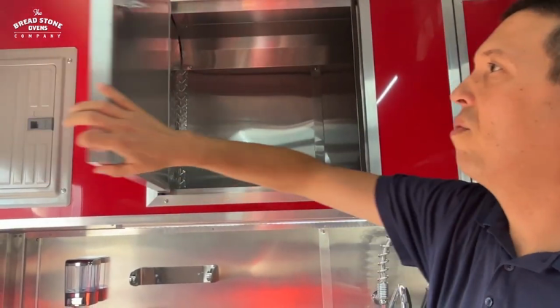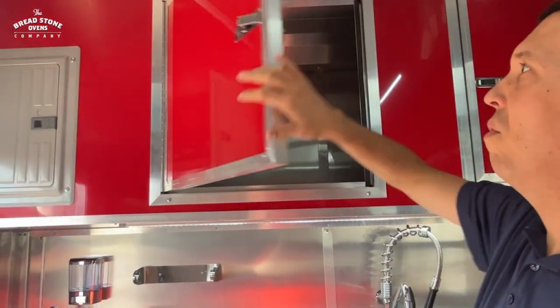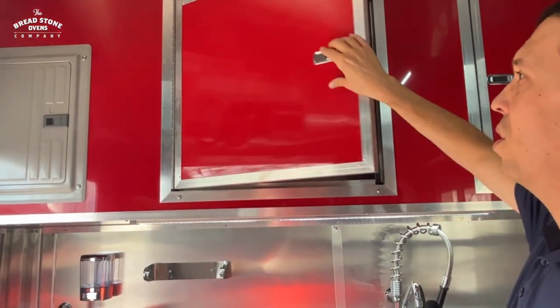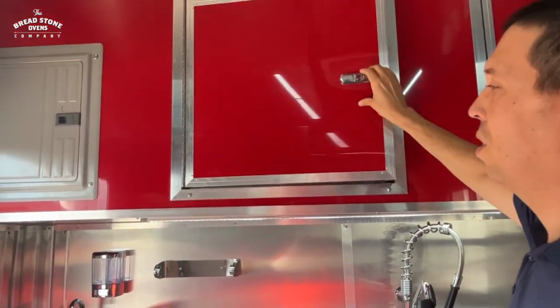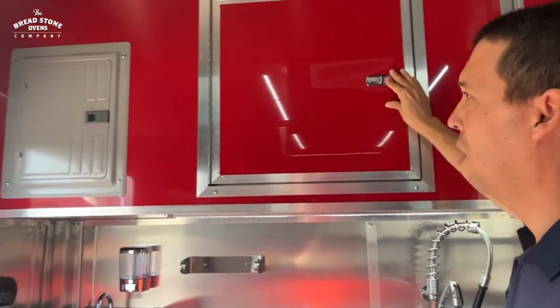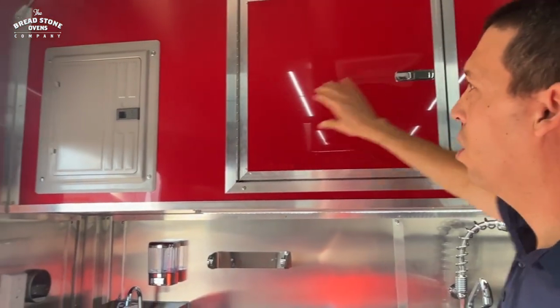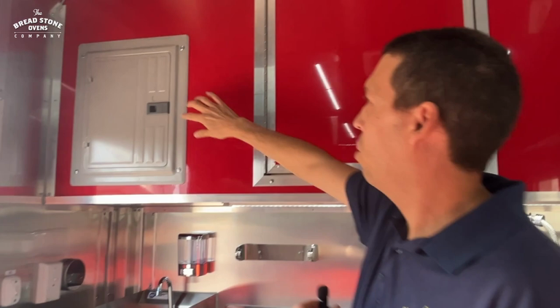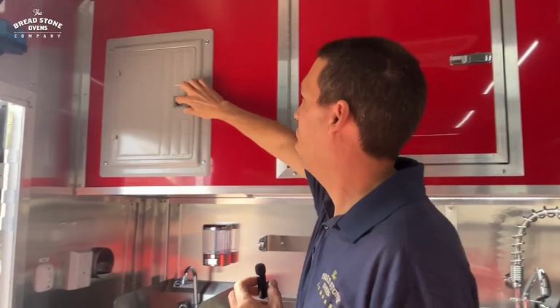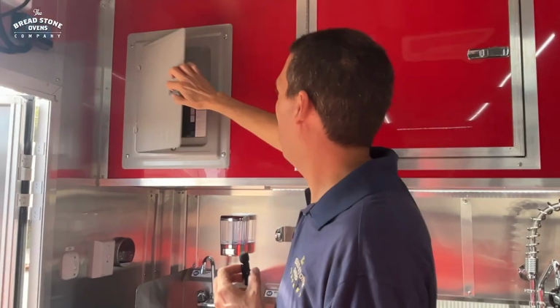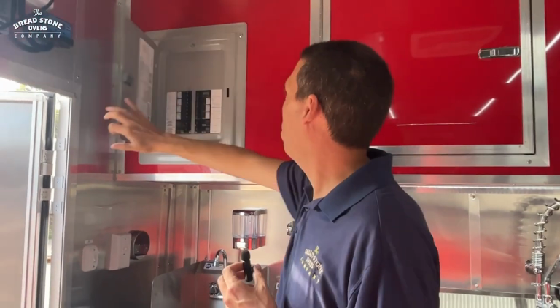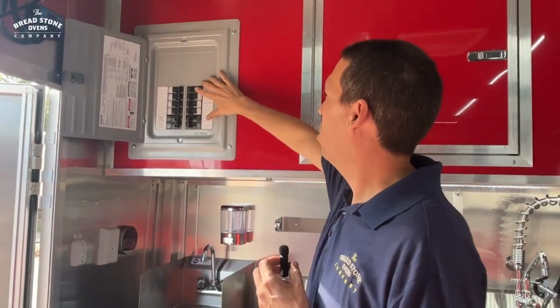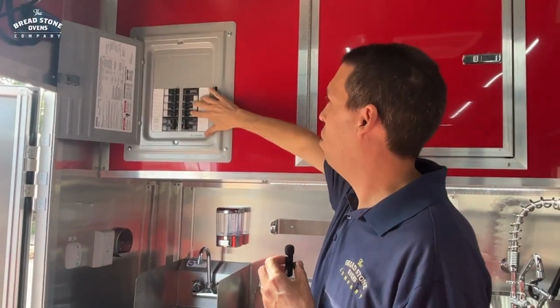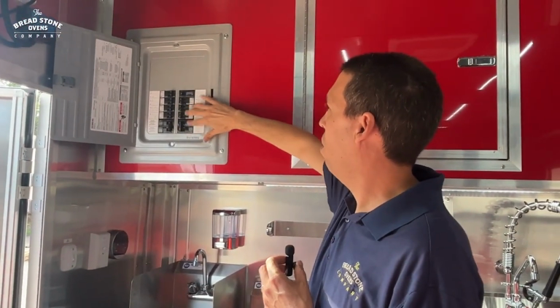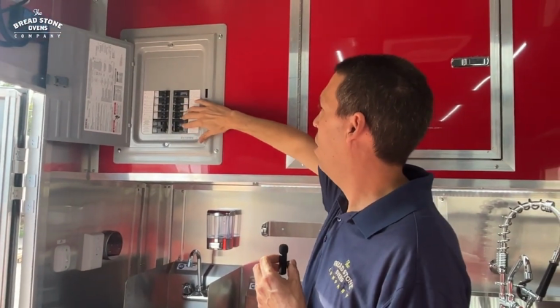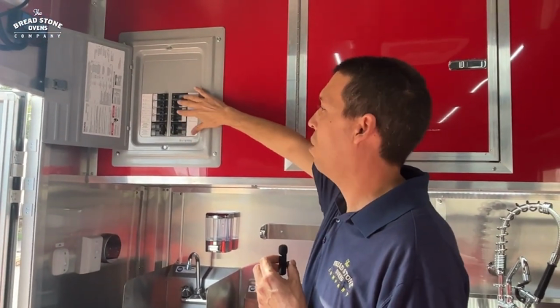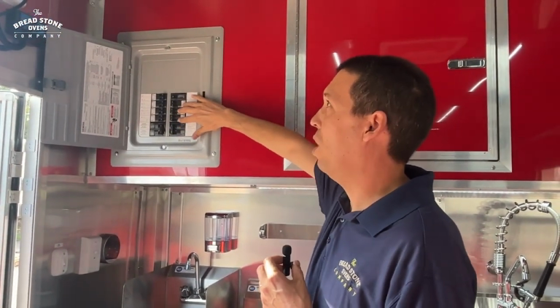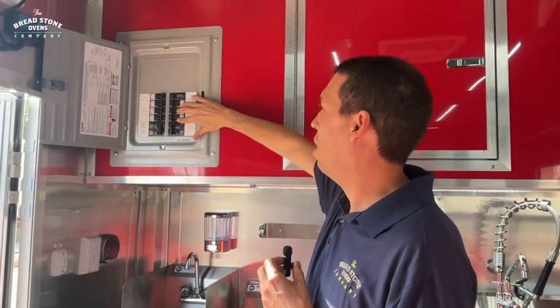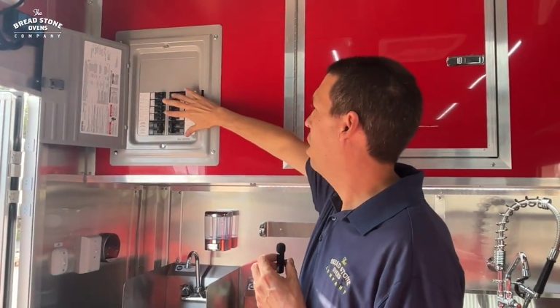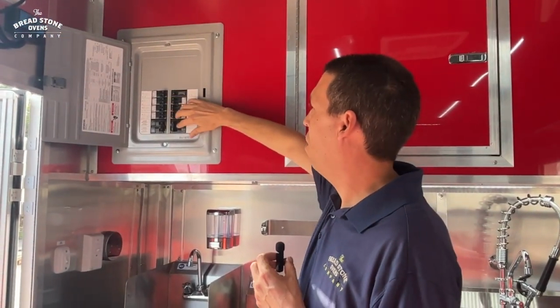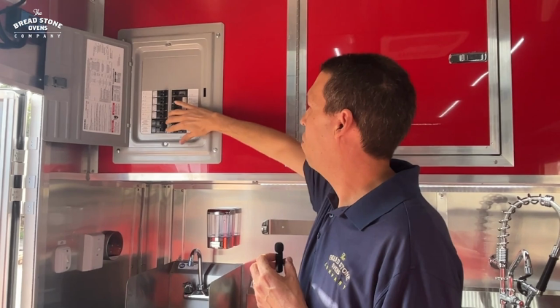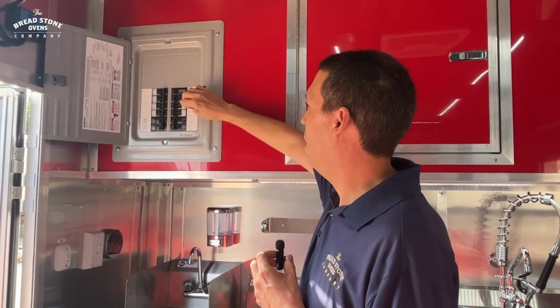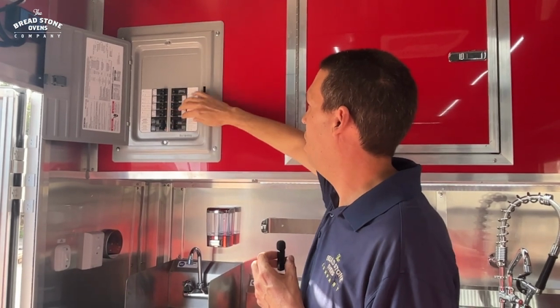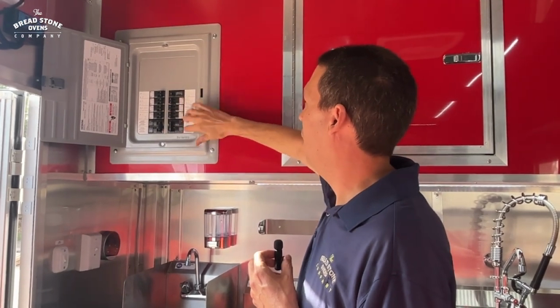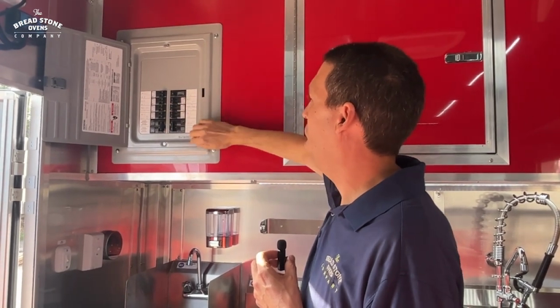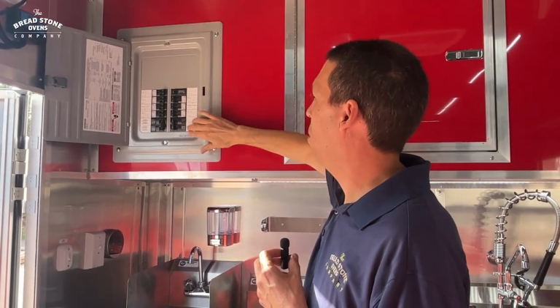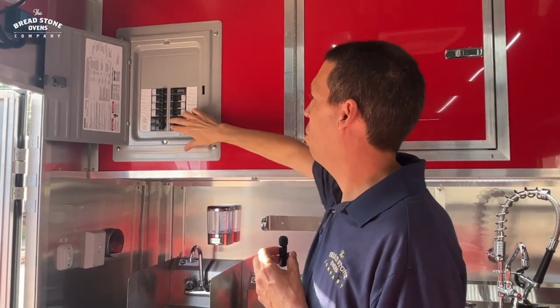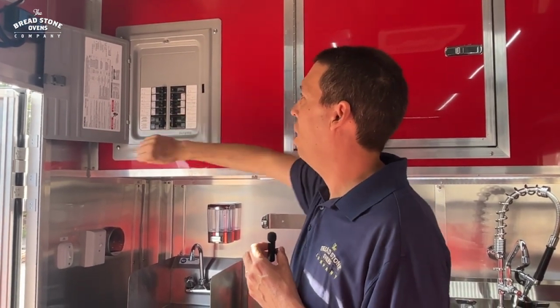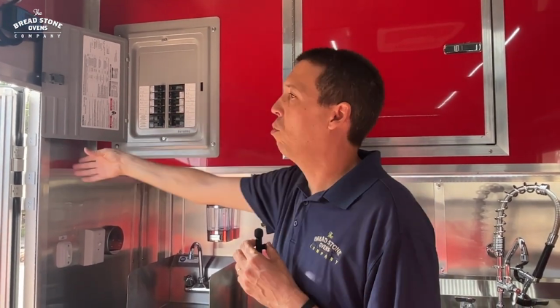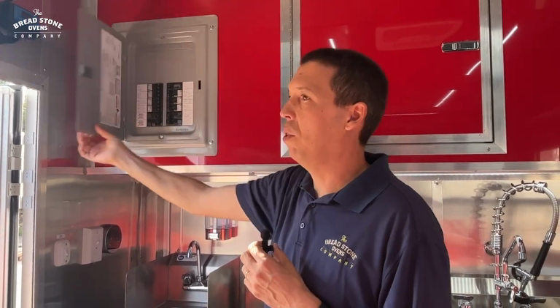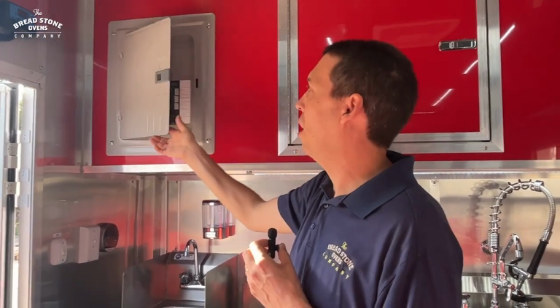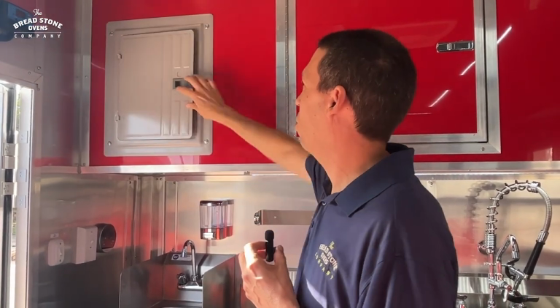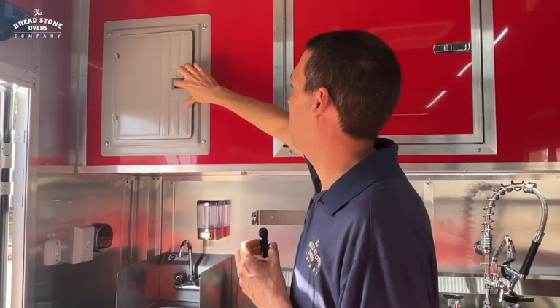Above the sinks we have full storage, and to the left of the storage we have our electrical panel with individual breakers for each outlet, for the lights, for your AC, and if you have a dough mixer, there is also a 220-volt outlet for your dough mixer.